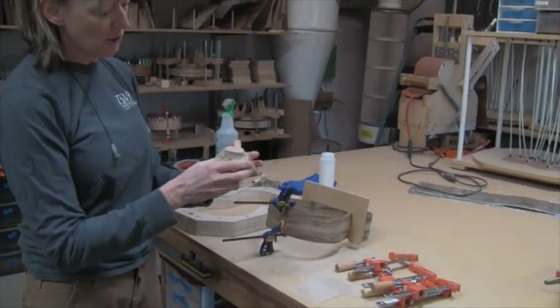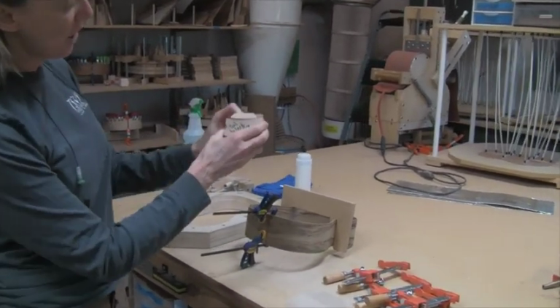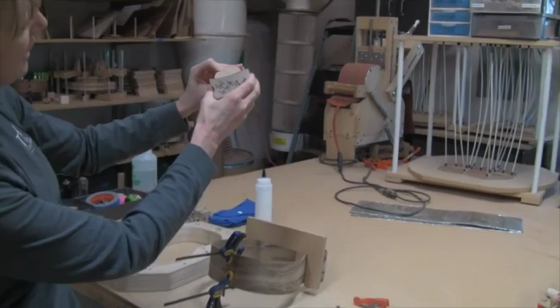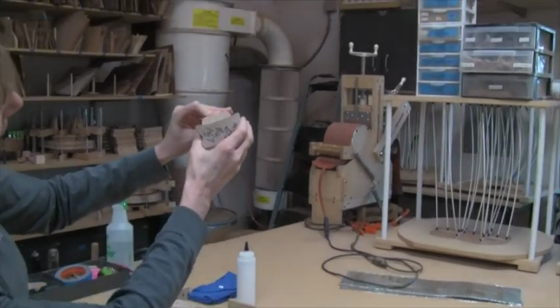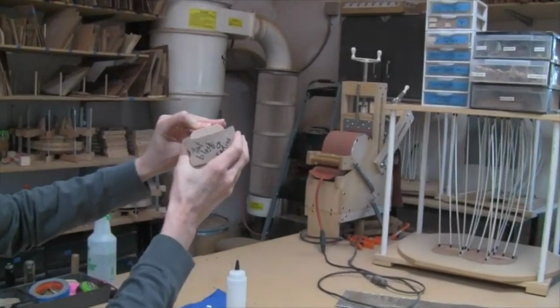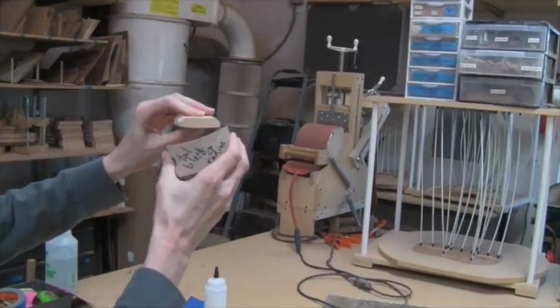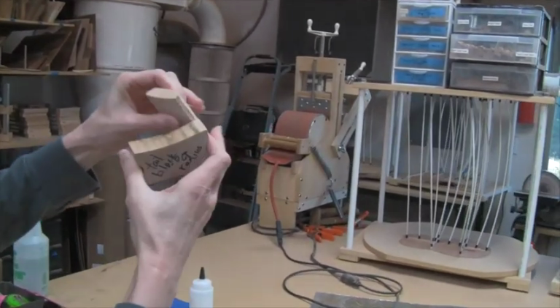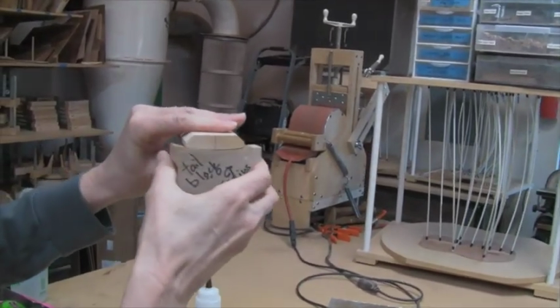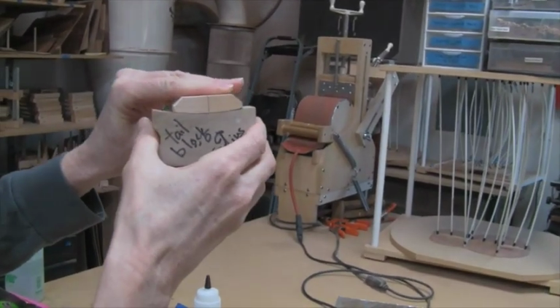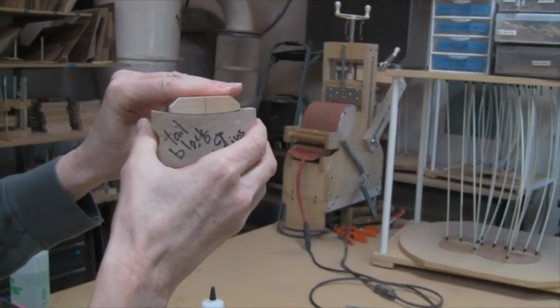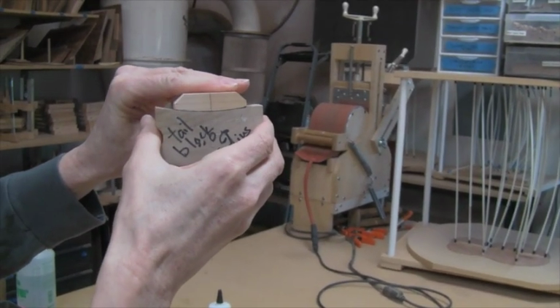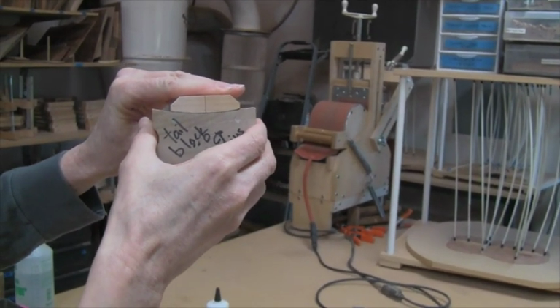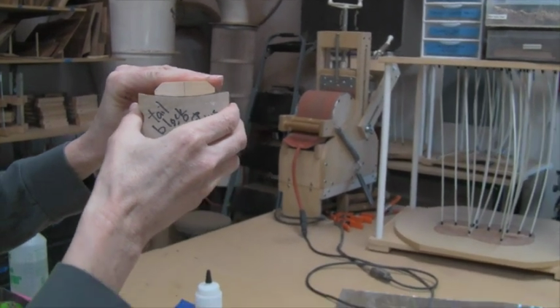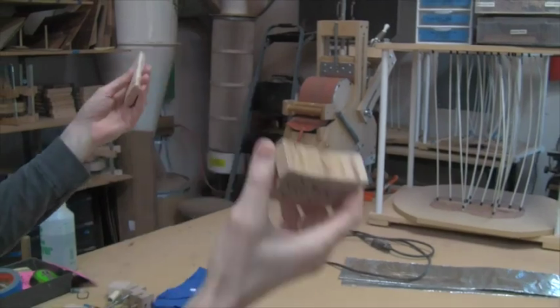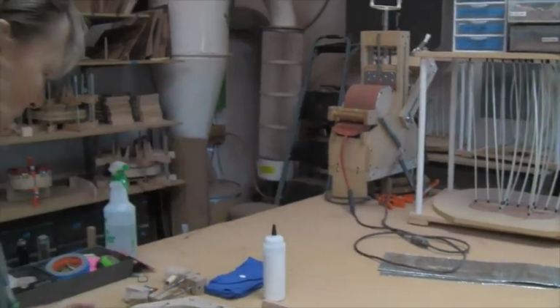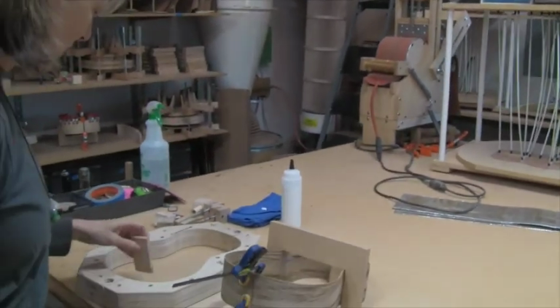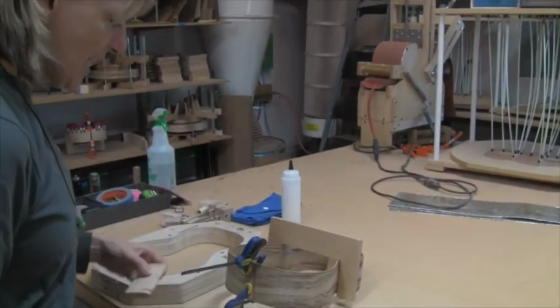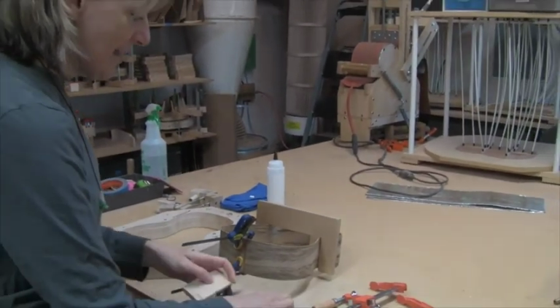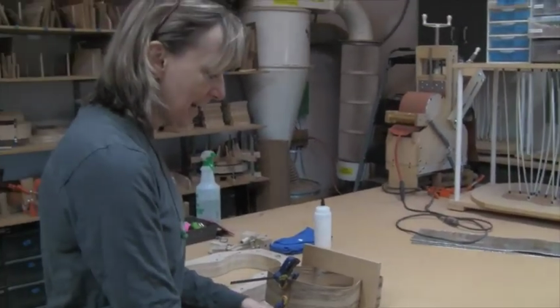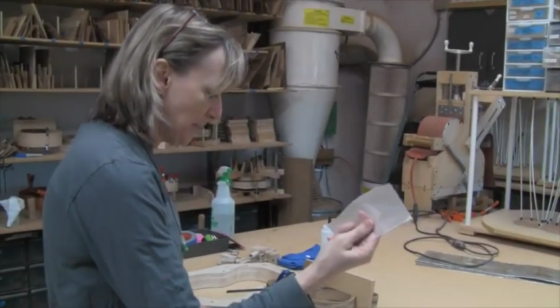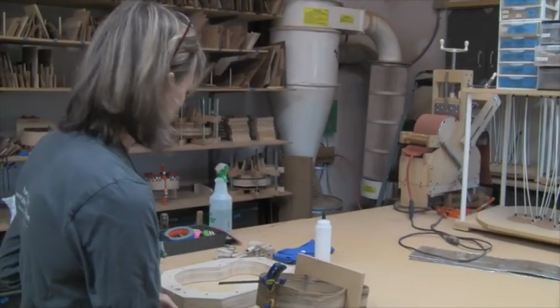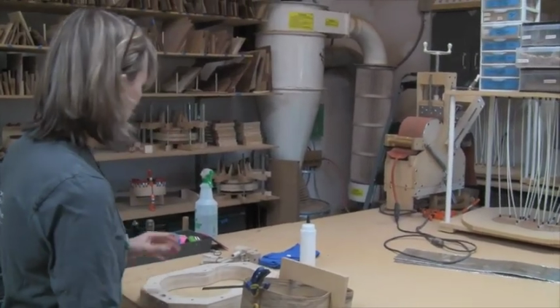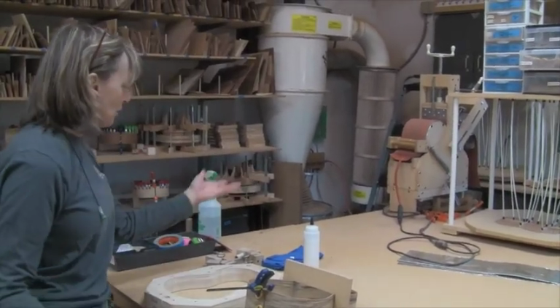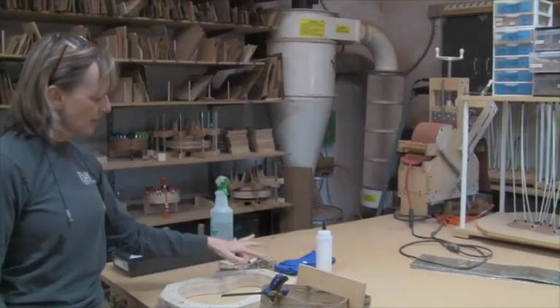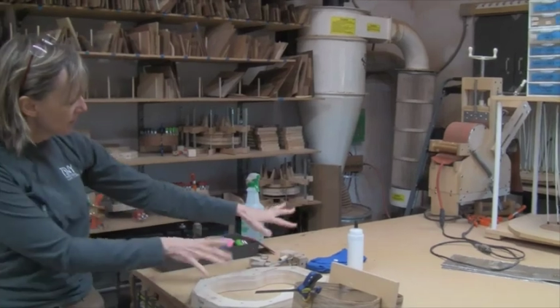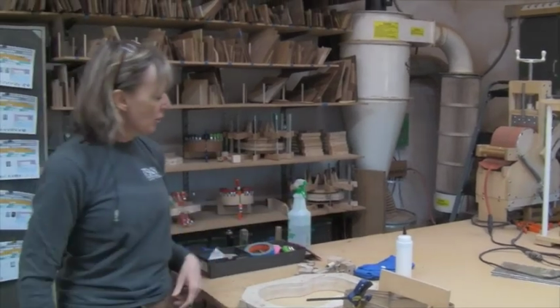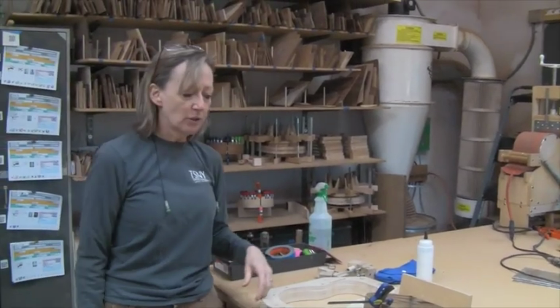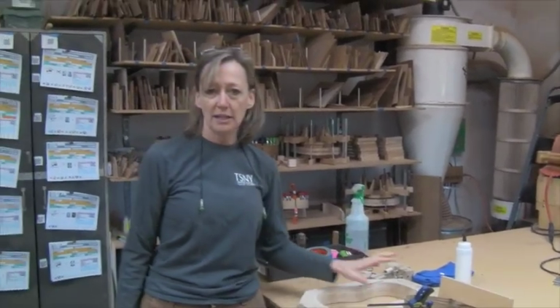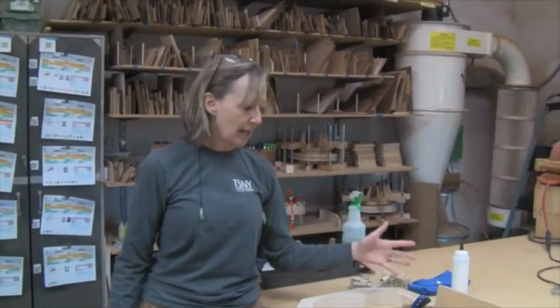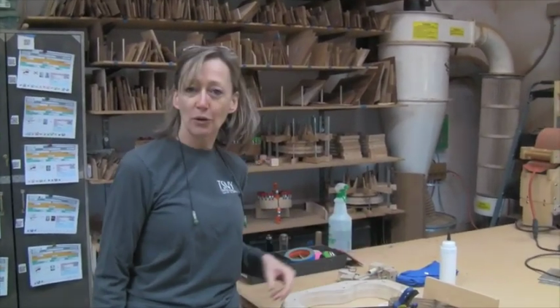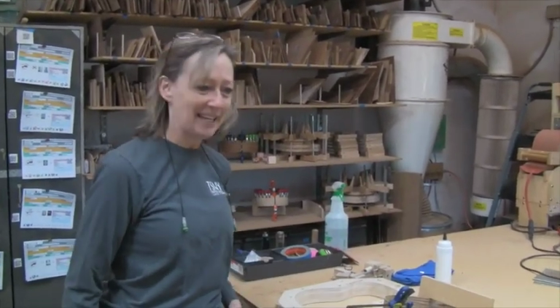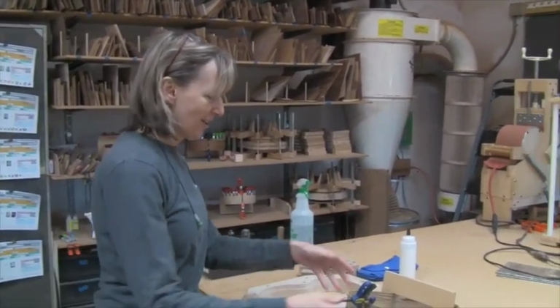I always just check it against the radius of the tail block to make sure that it was created properly, and it was. Then I've got a little piece of wax paper, some glue, some turnbuckles, and we'll go ahead and get this started.